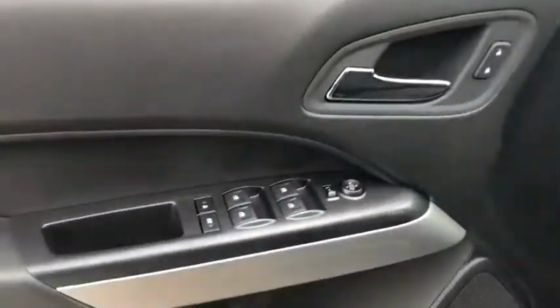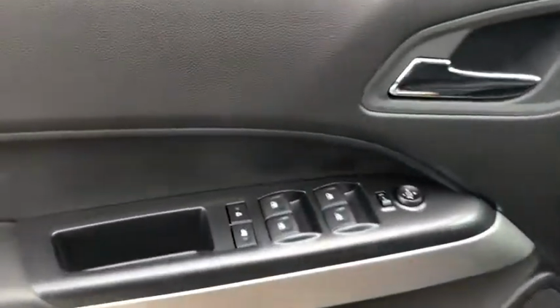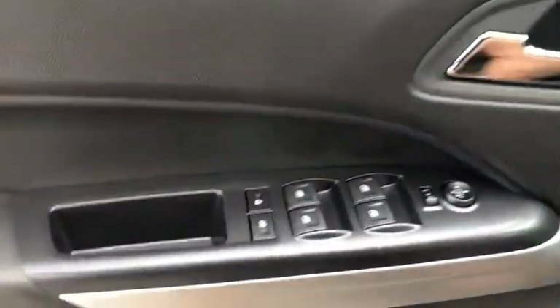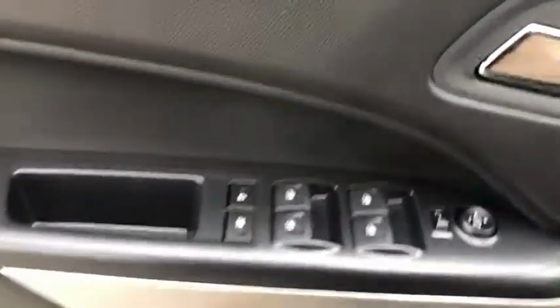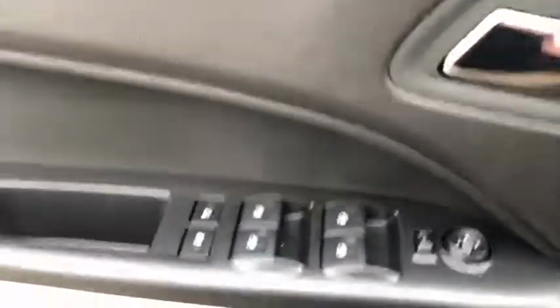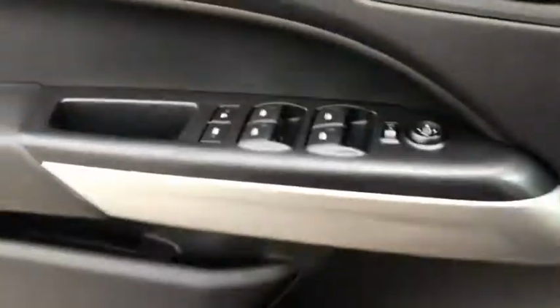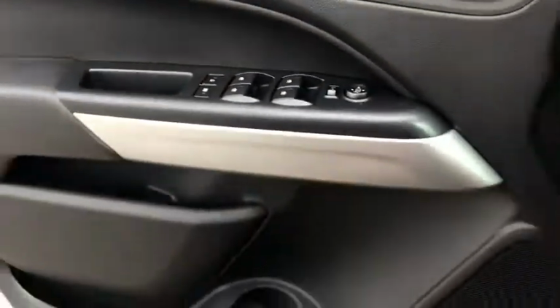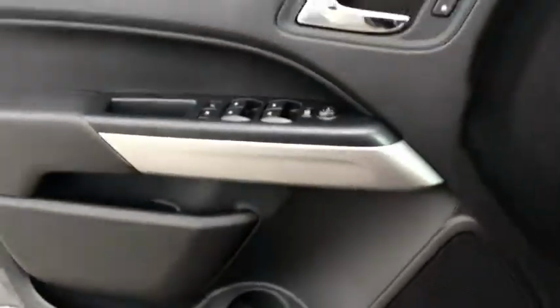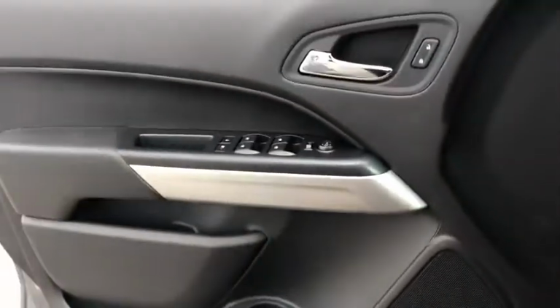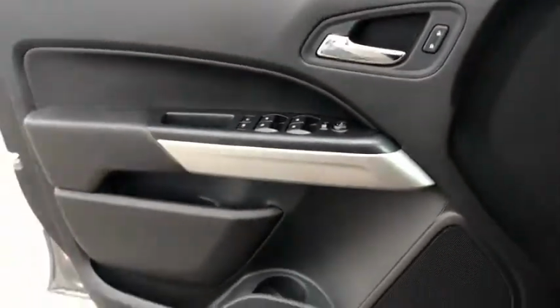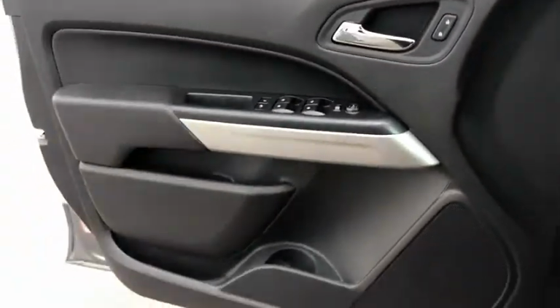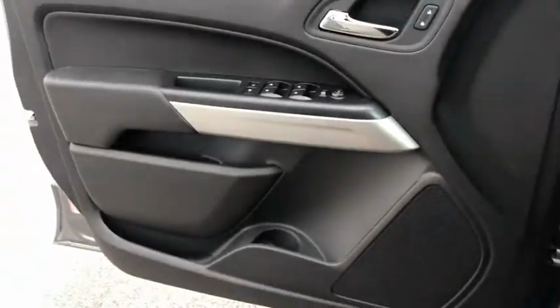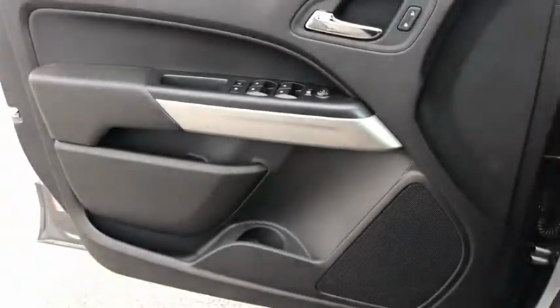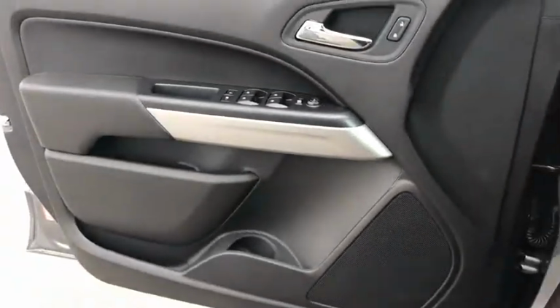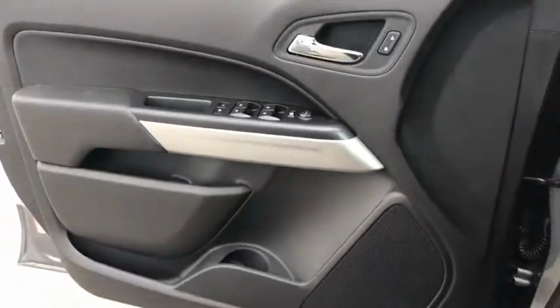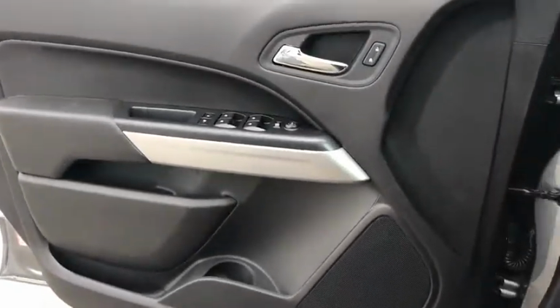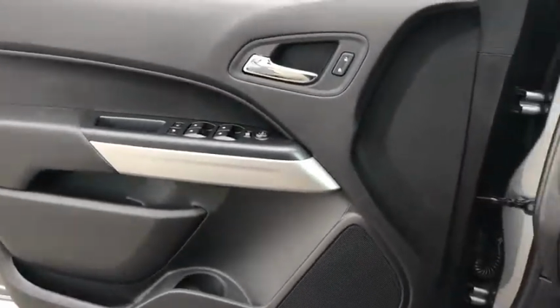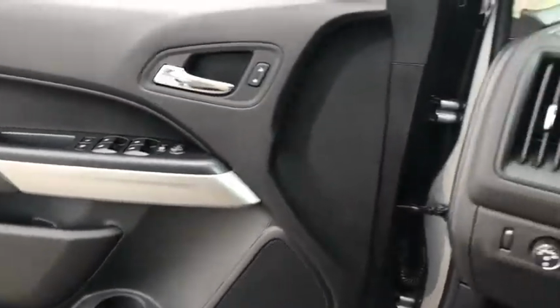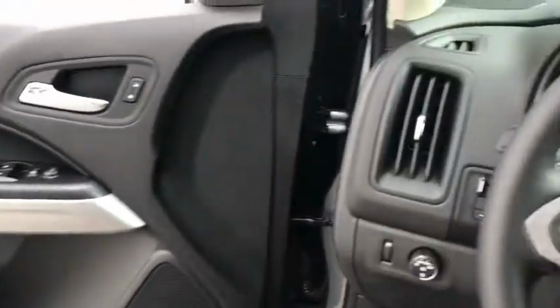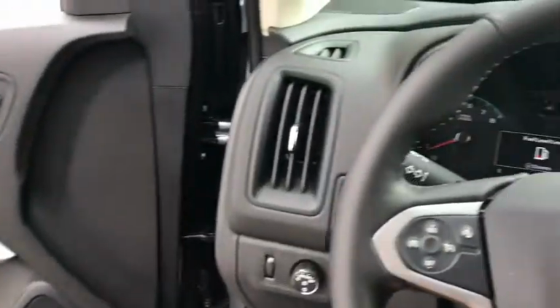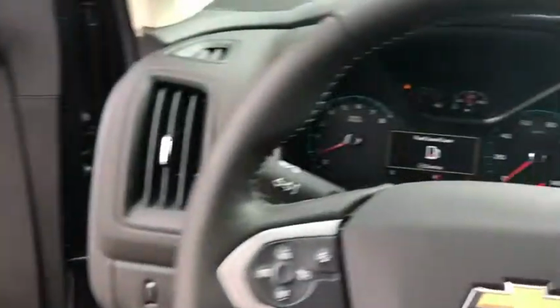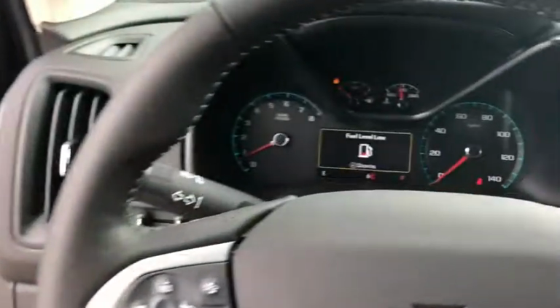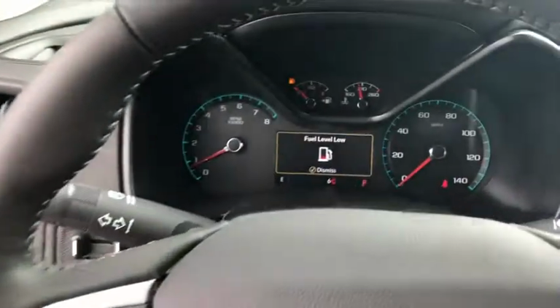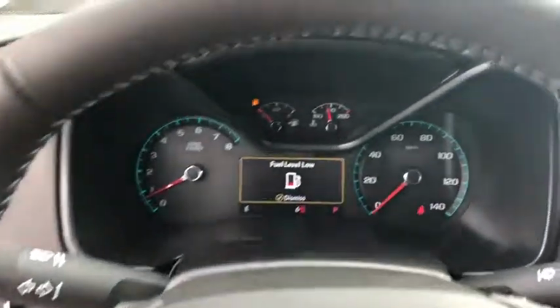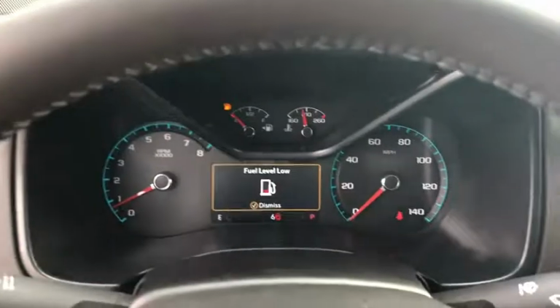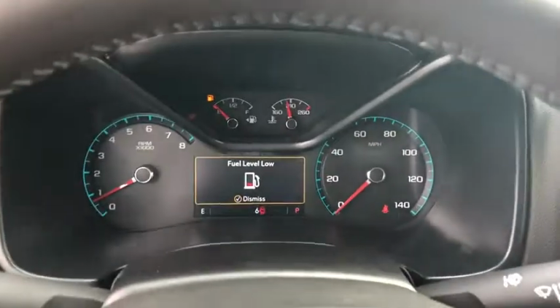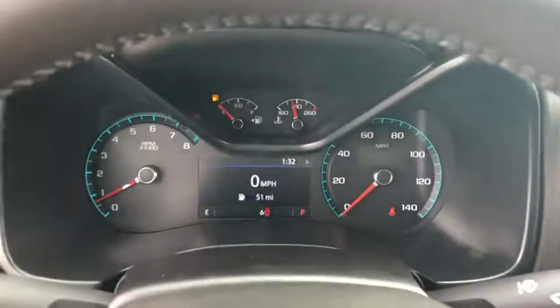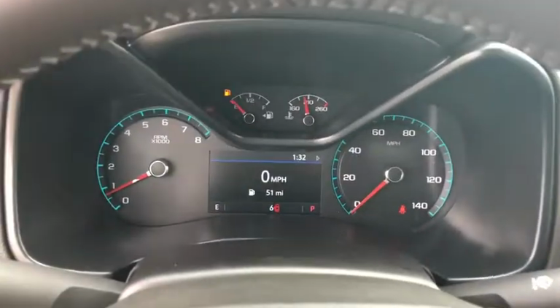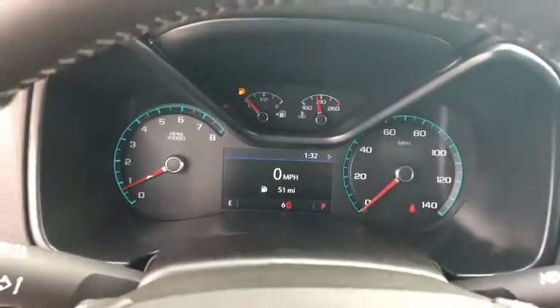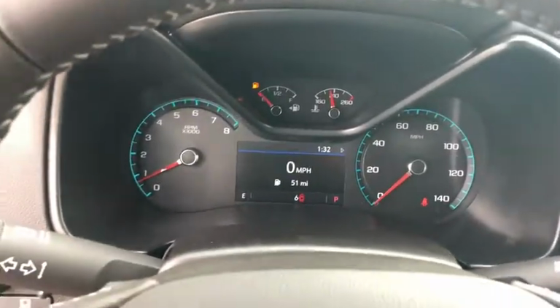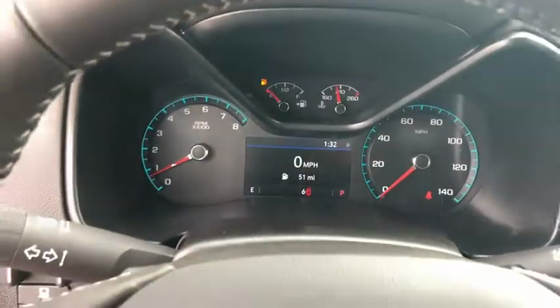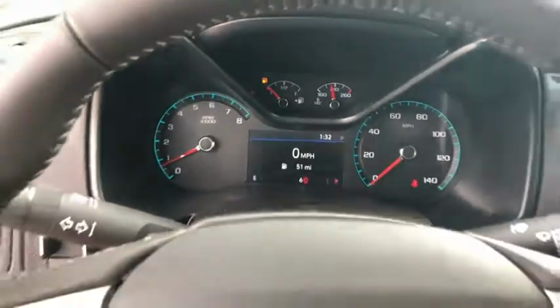Panic alarm, overhead console, remote keyless entry, HD radio, front bucket seats, tilt steering wheel, driver vanity mirror.